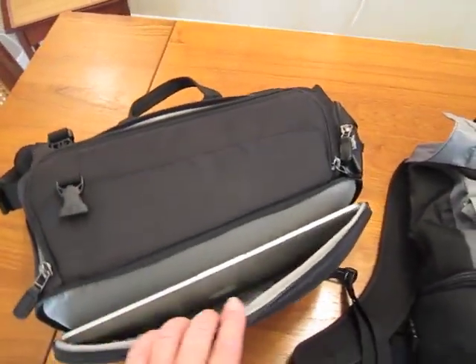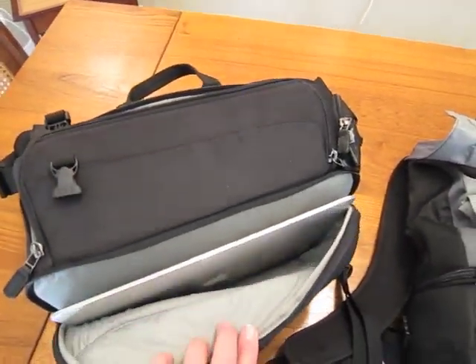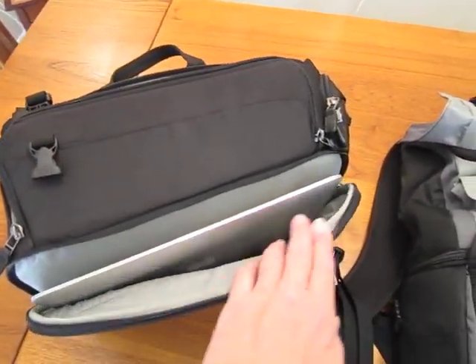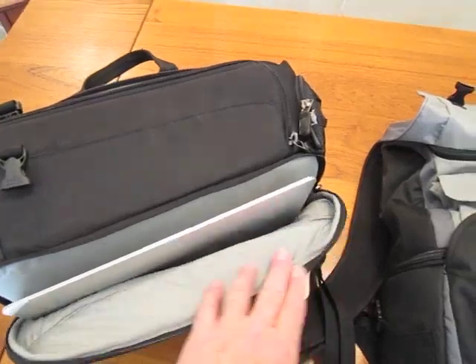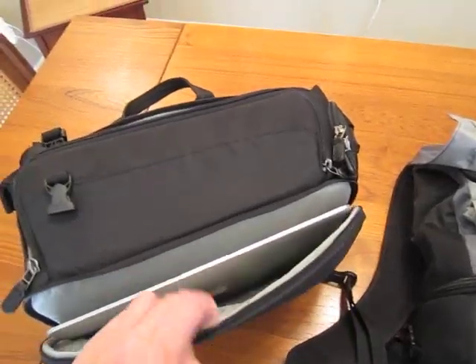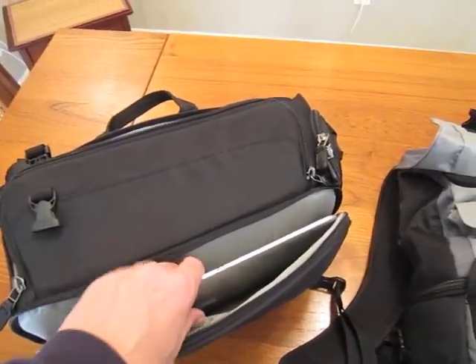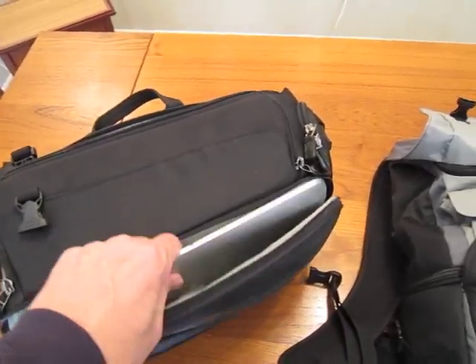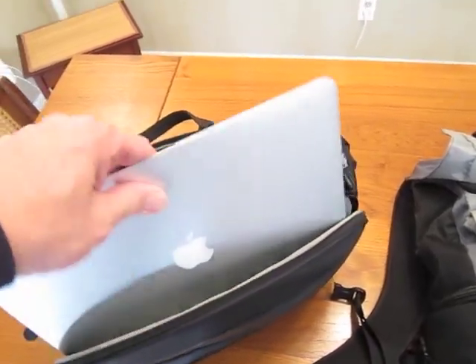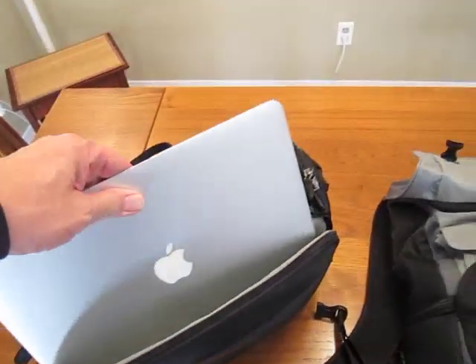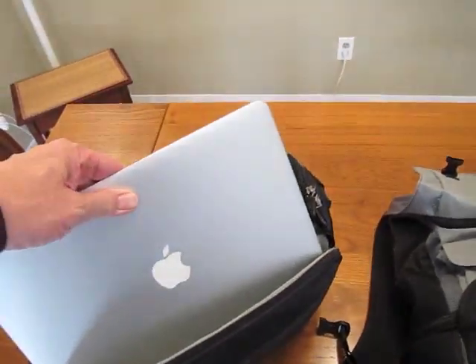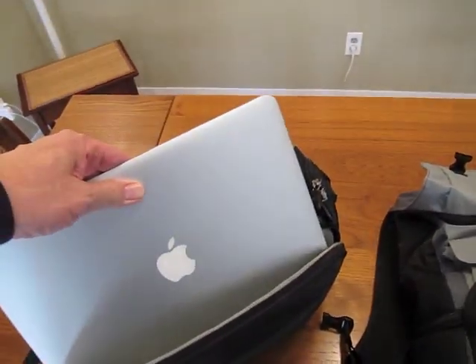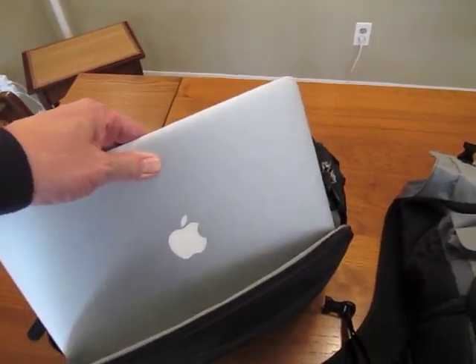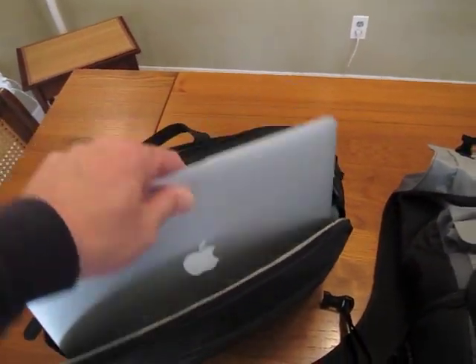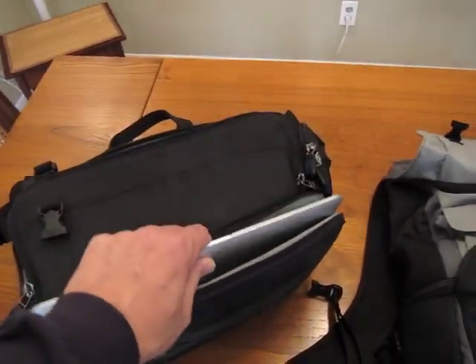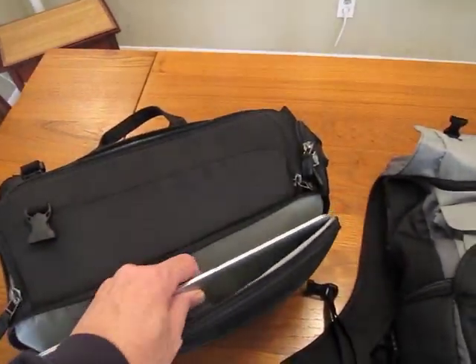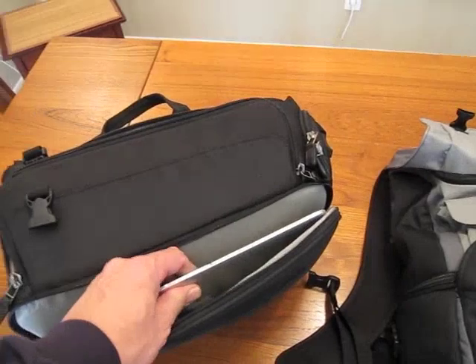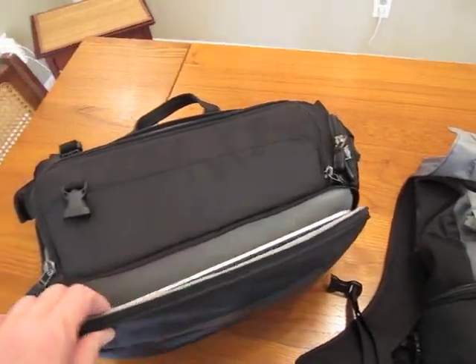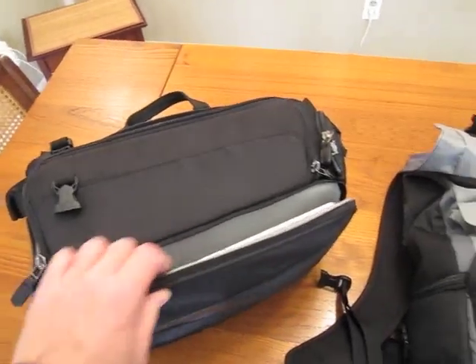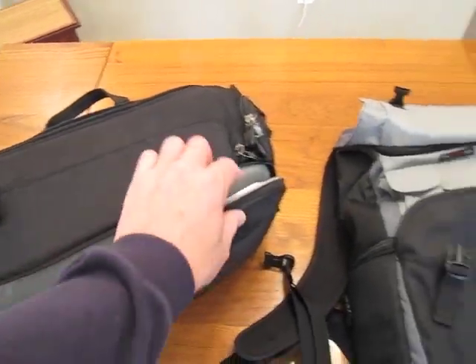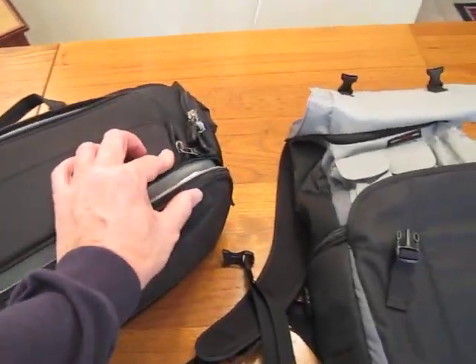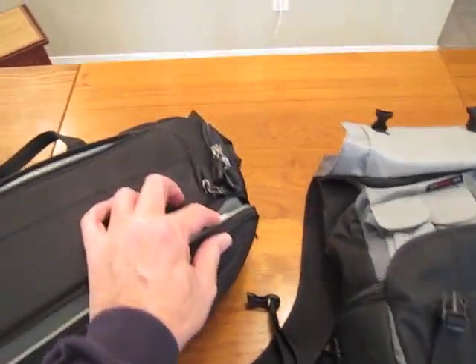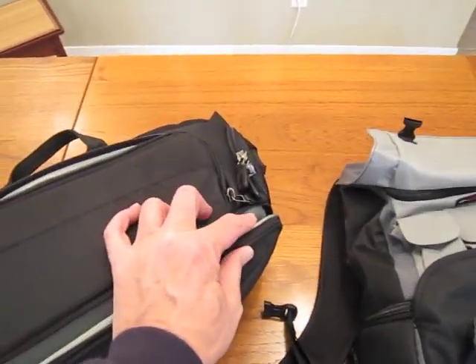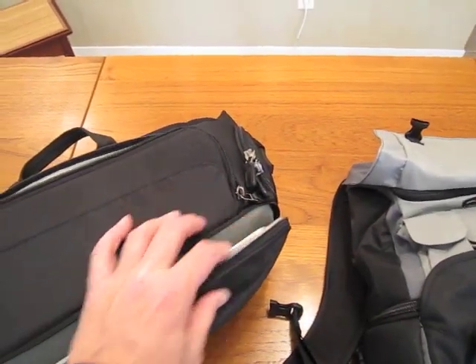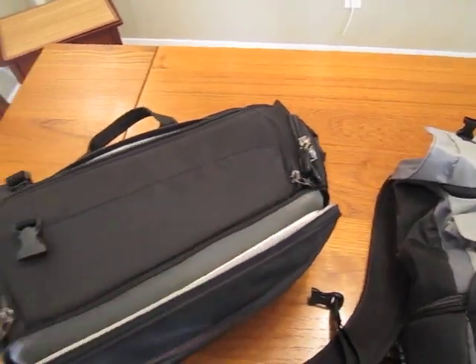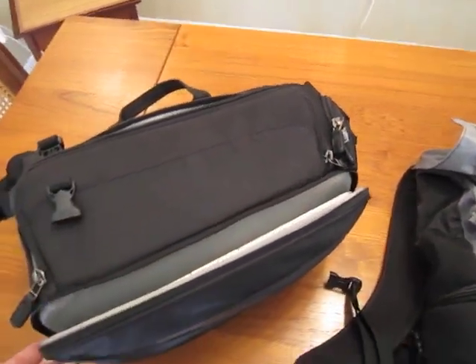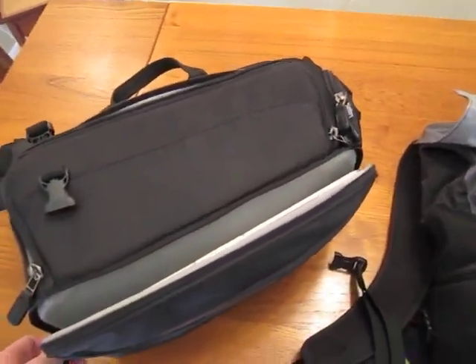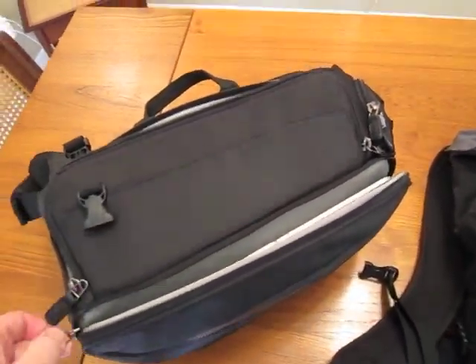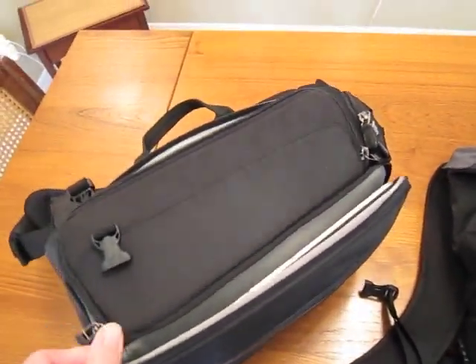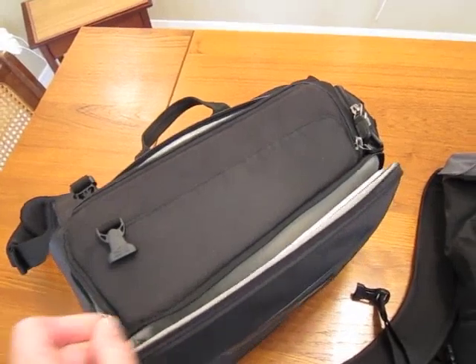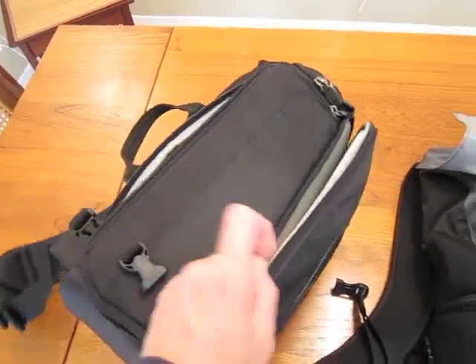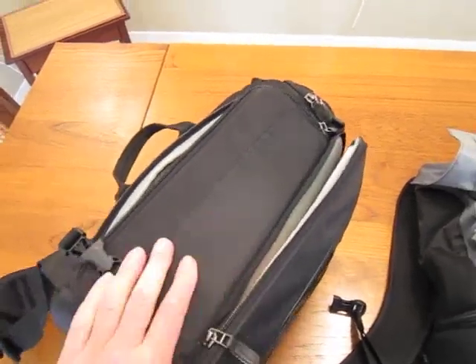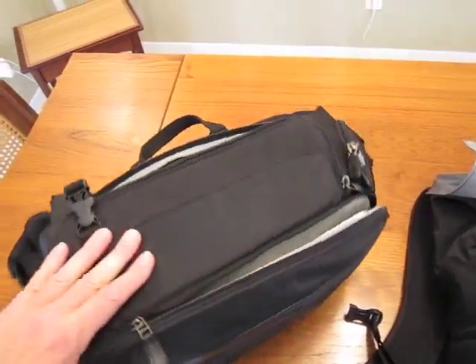And in the front pocket here, the MacBook Air — the 13-inch version — fits very nicely. It's a little snug when you zip it up, but it does zip up nicely, just zip that baby right up.